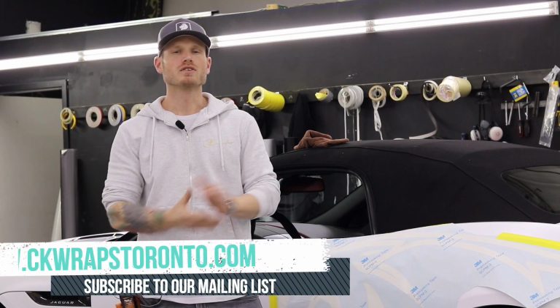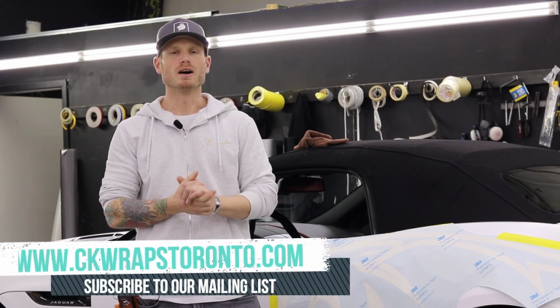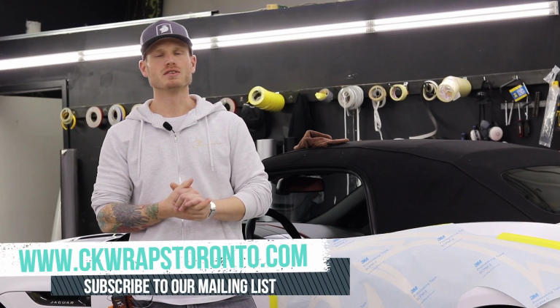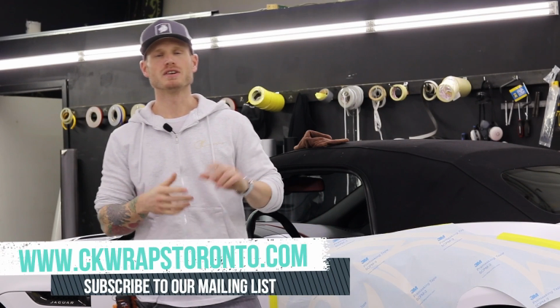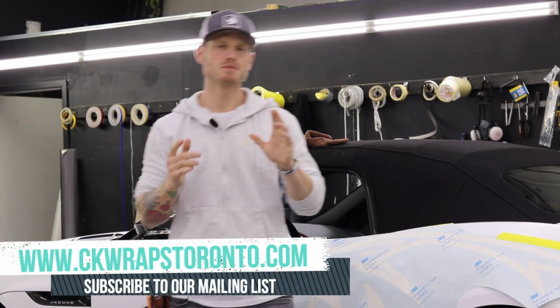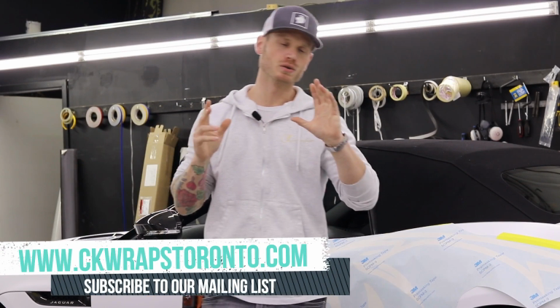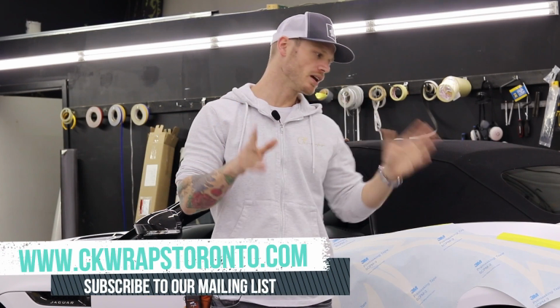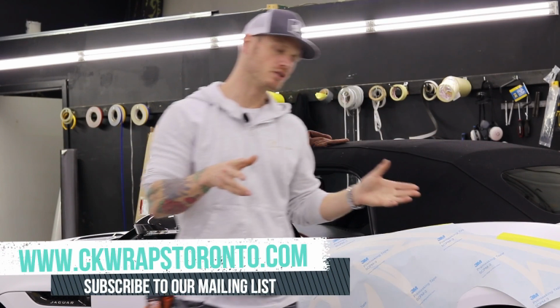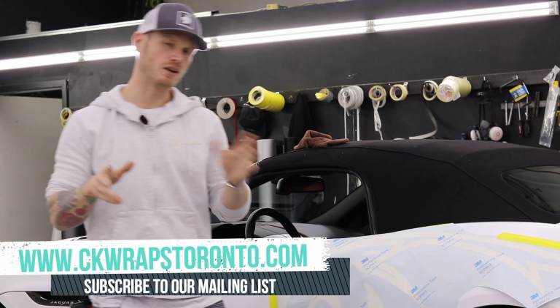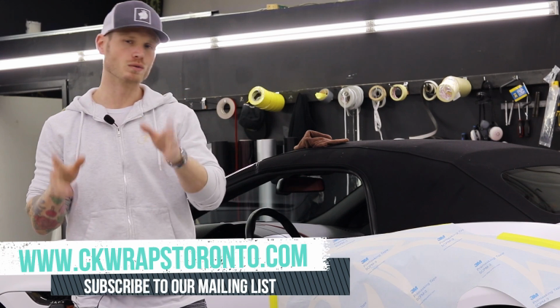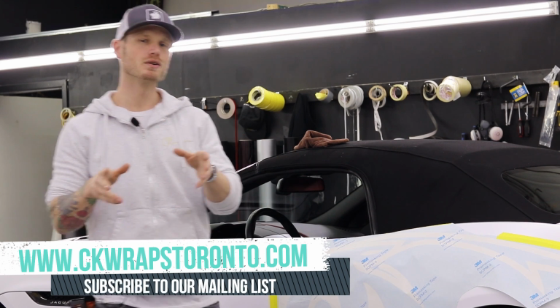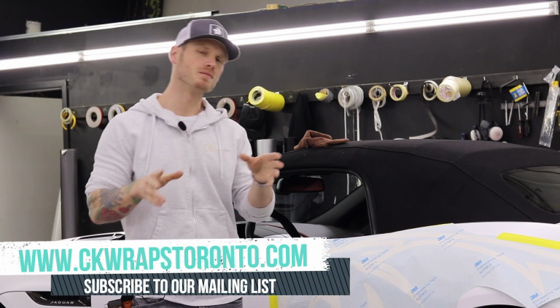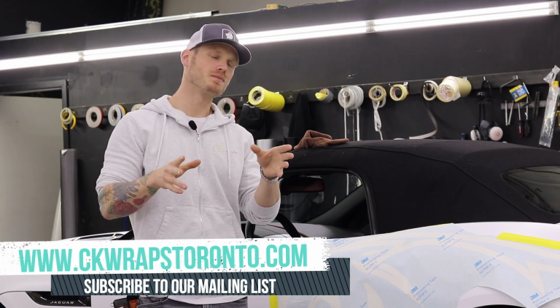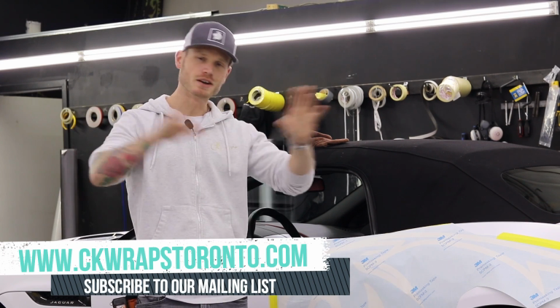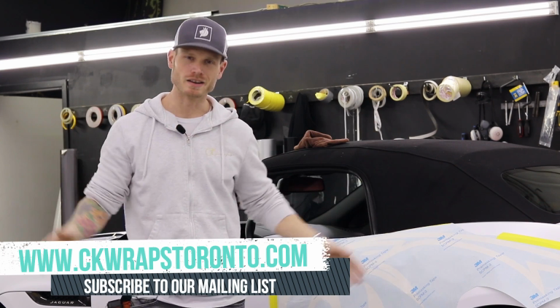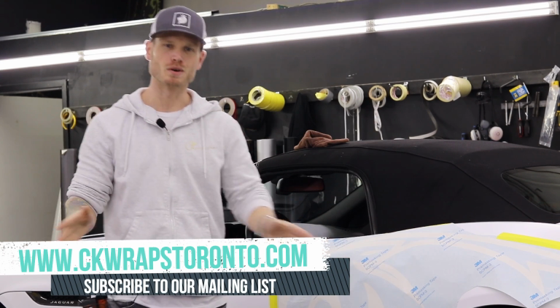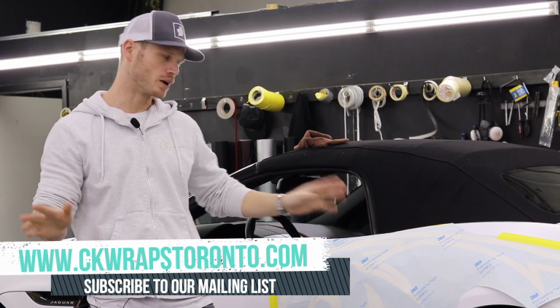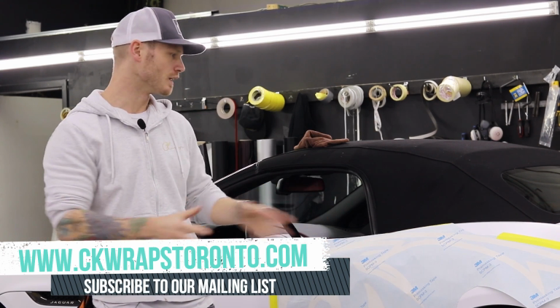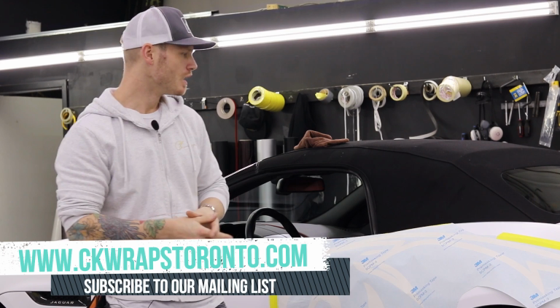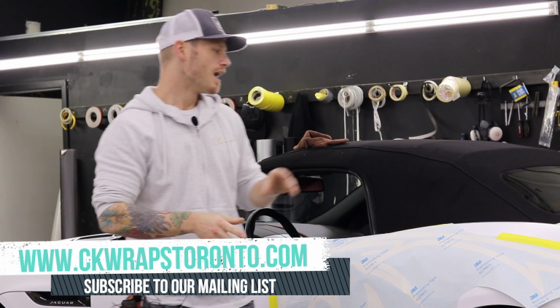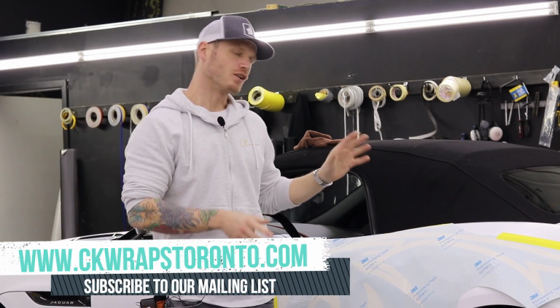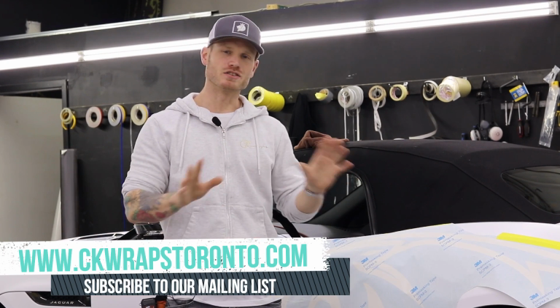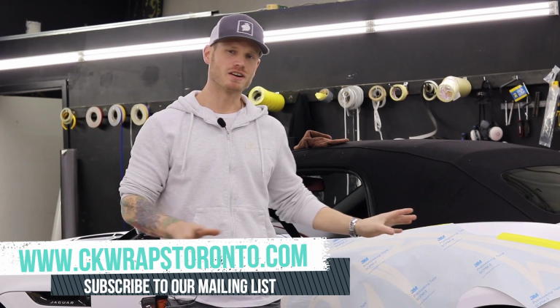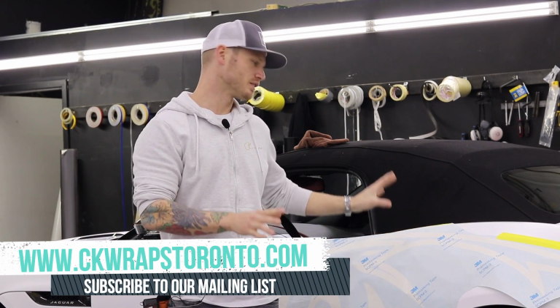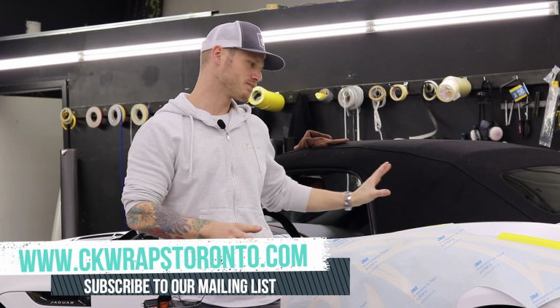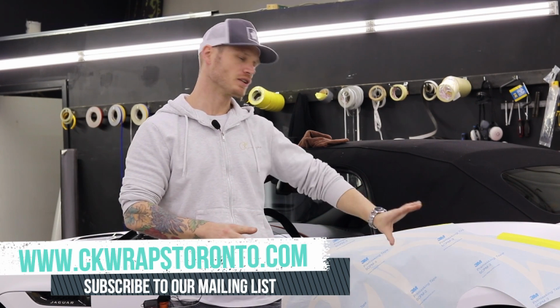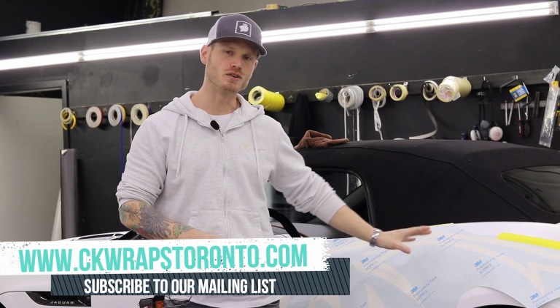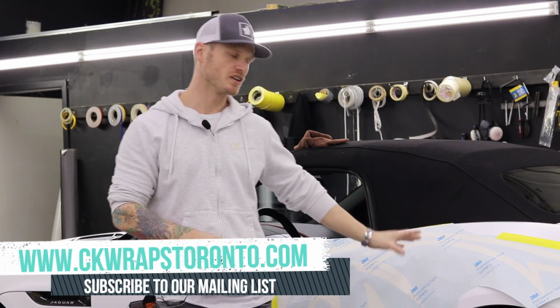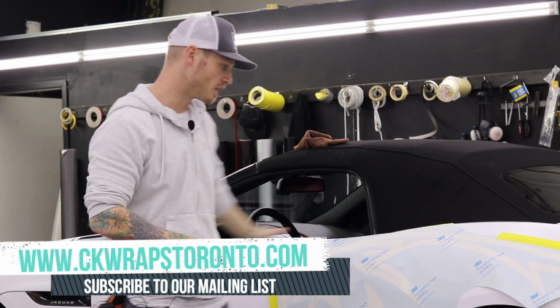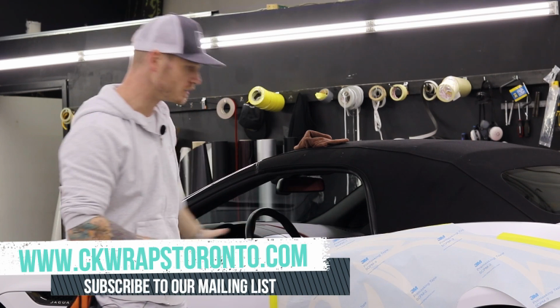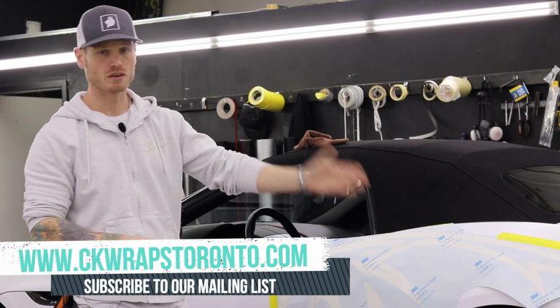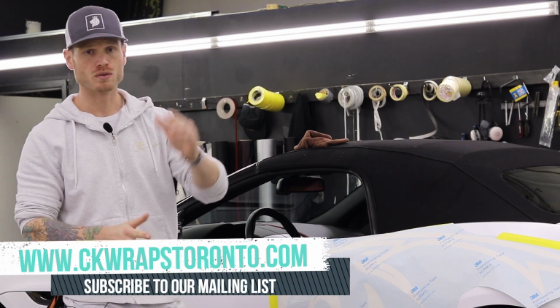What's going on guys, Christian here from CK Wraps. So today I'm going to do something that I don't normally do and I'm not very good at, so I'm going to put it out there right now. I've never liked doing this stuff, but today I'm putting decals over top of the Jag.